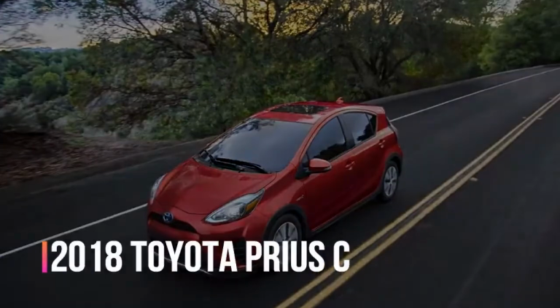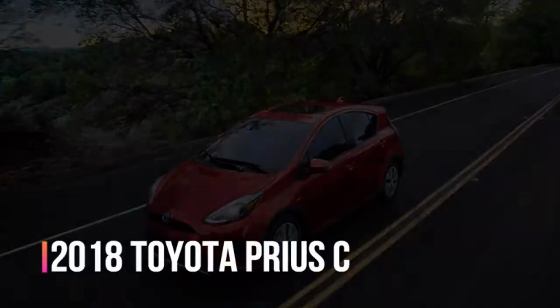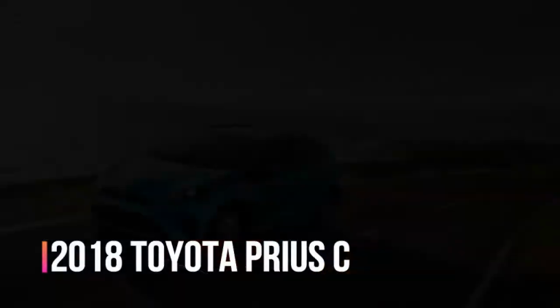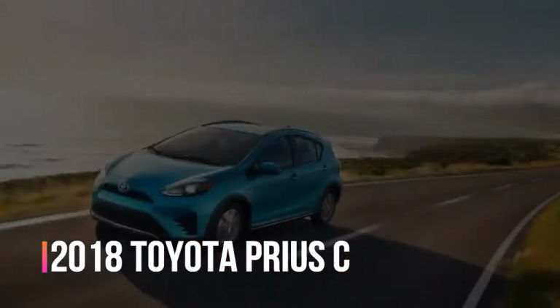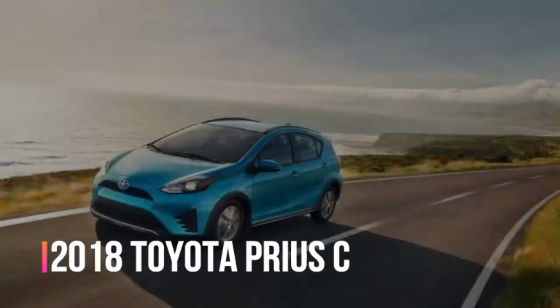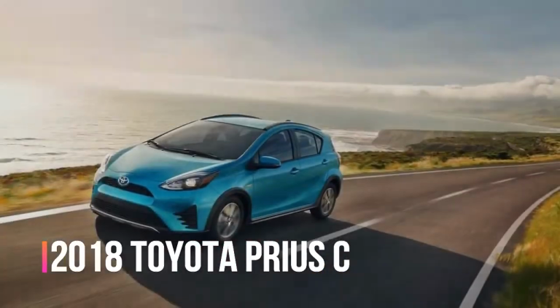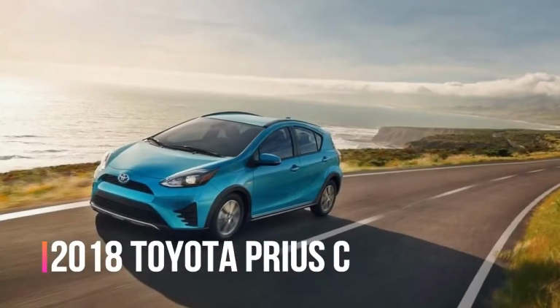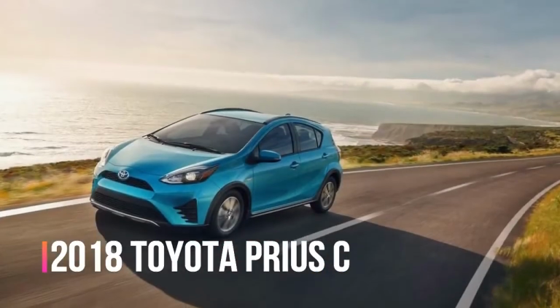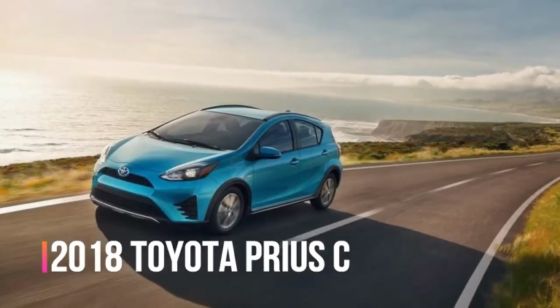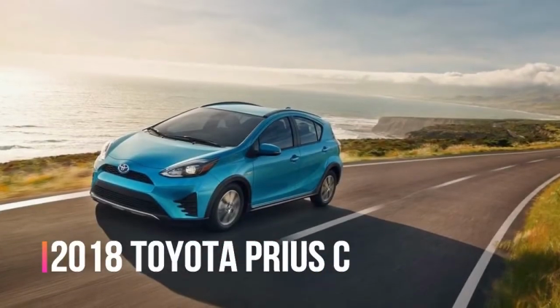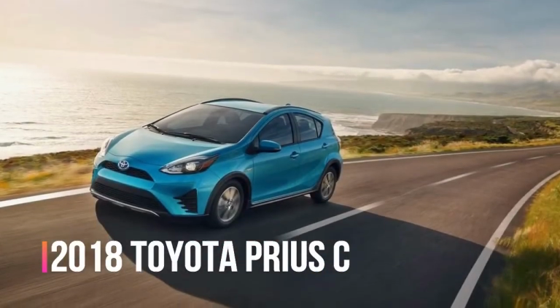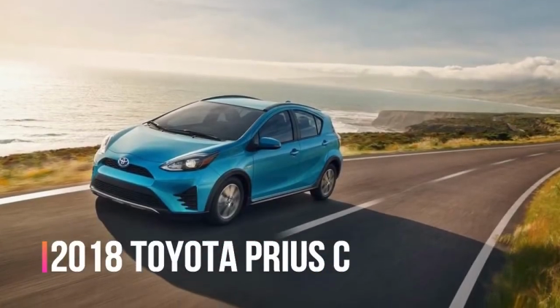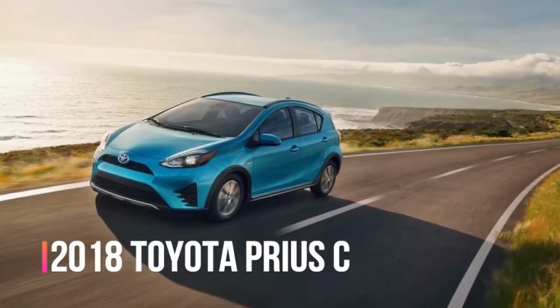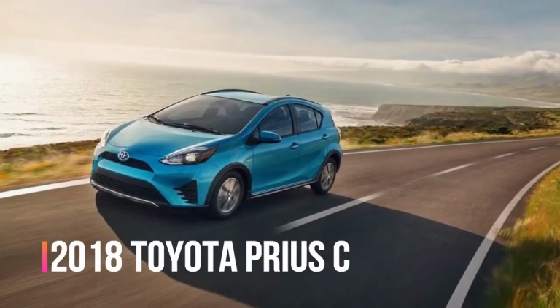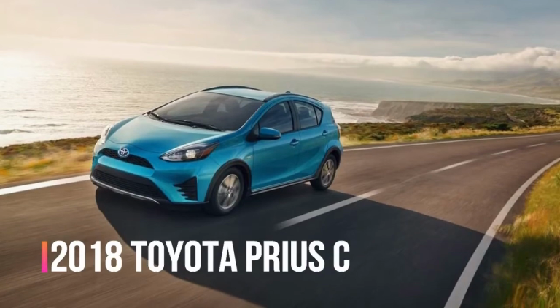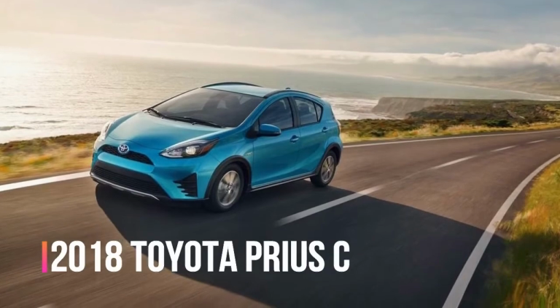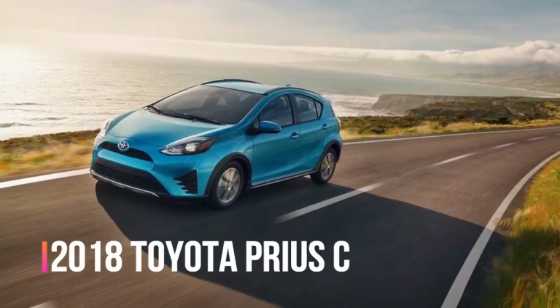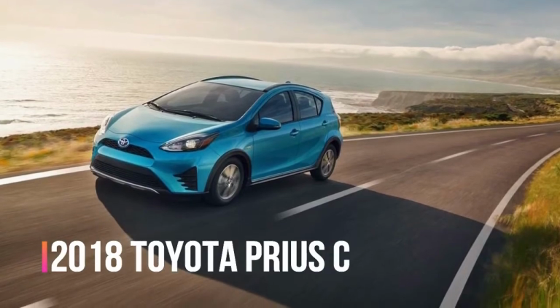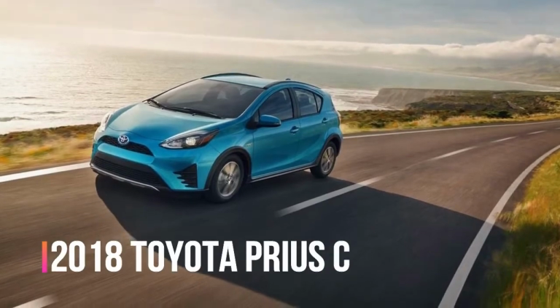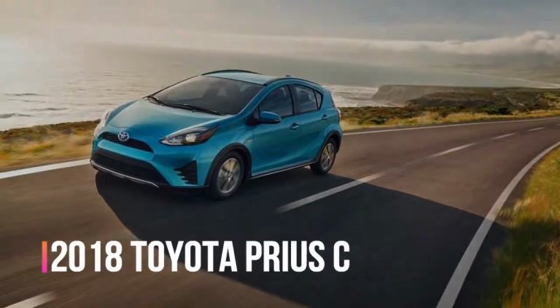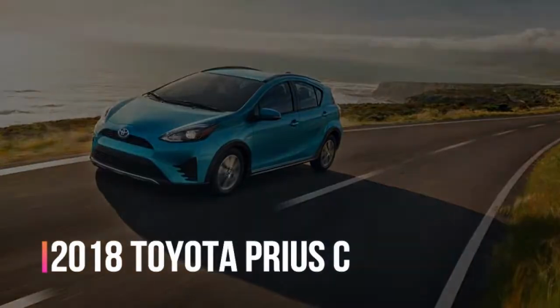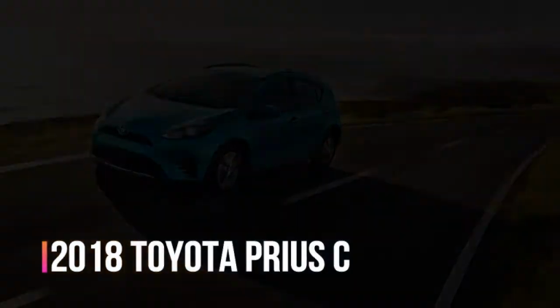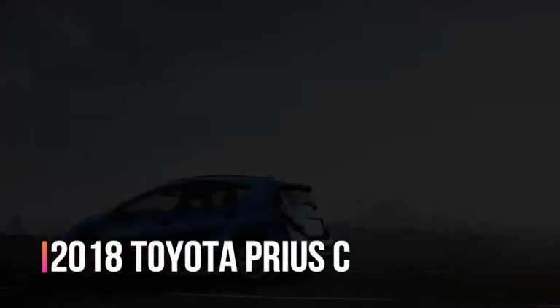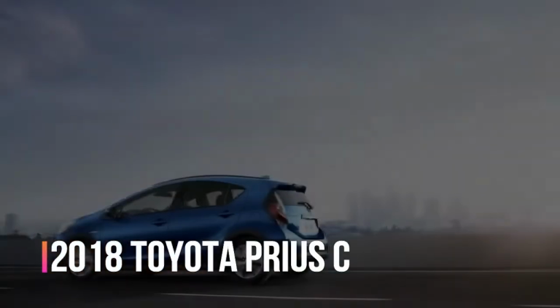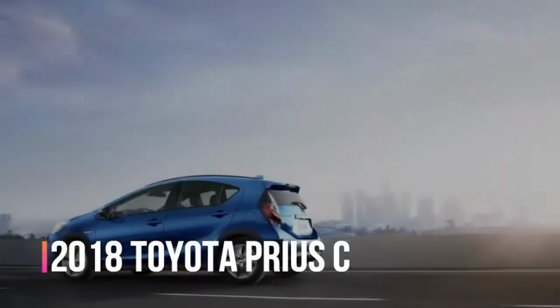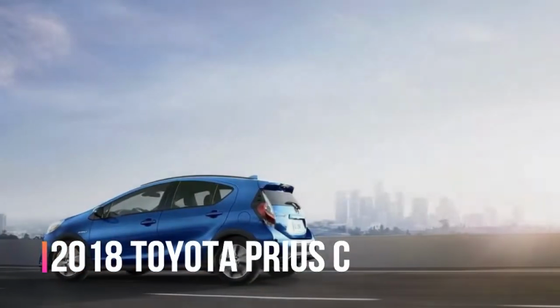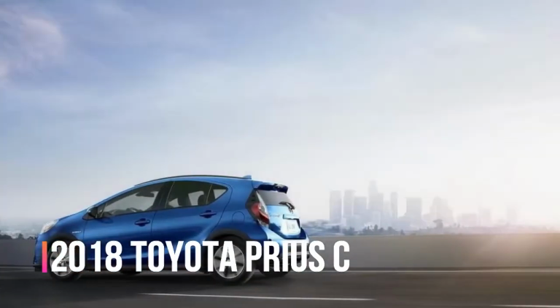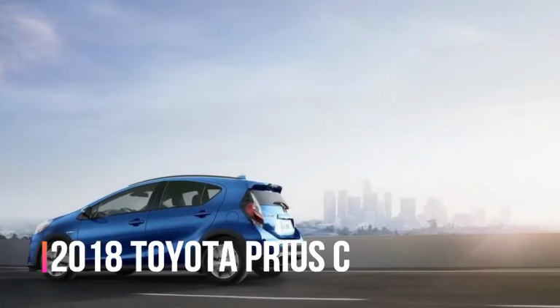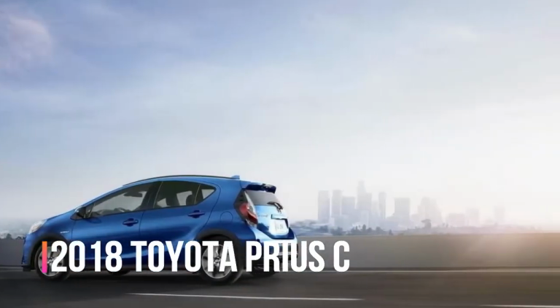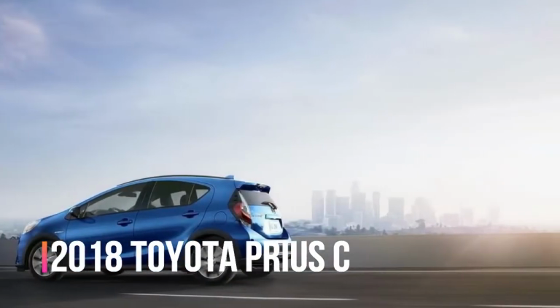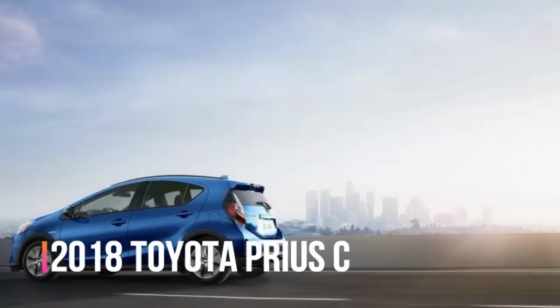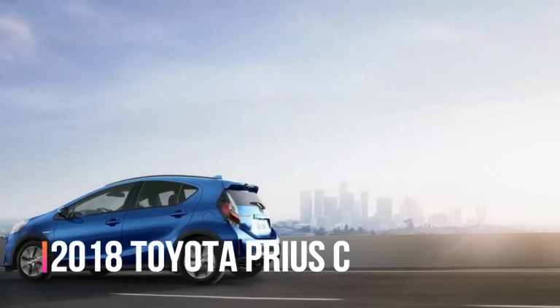Welcome to Automotive Channel. 2018 Toyota Prius C4 Essentials — very valuable, in very specific ways.